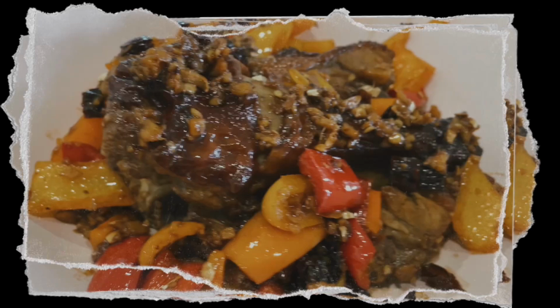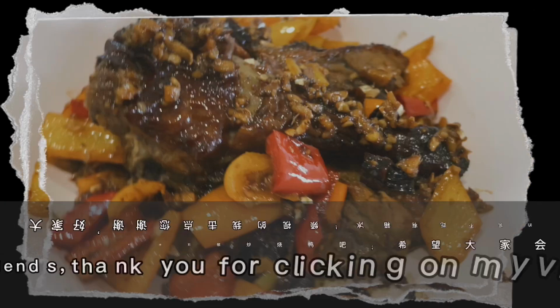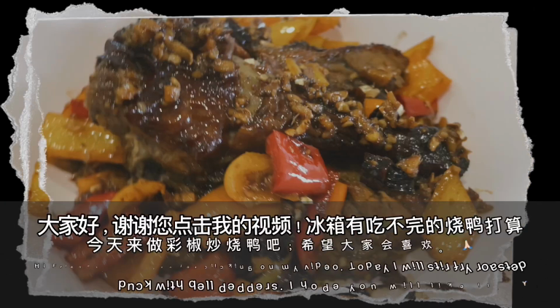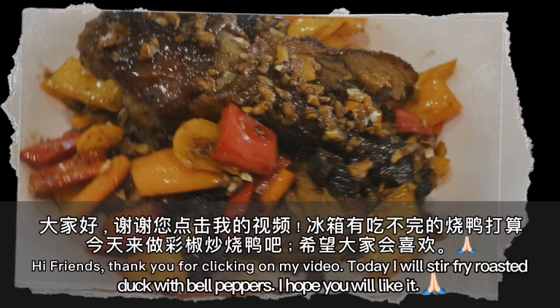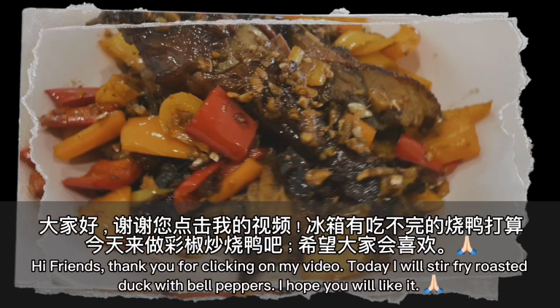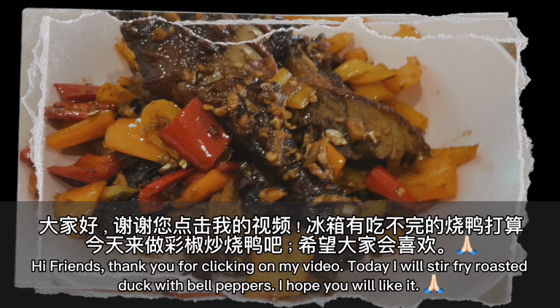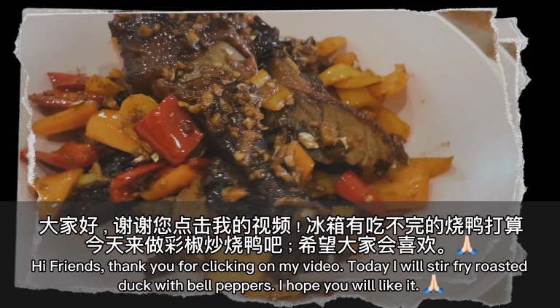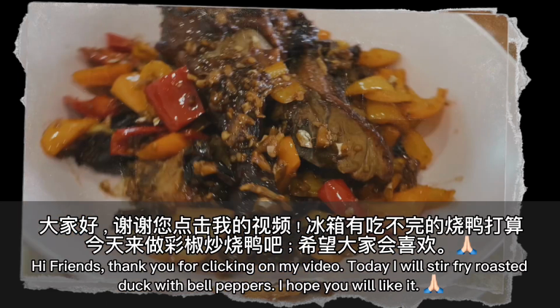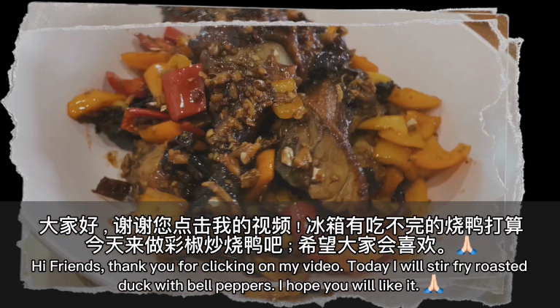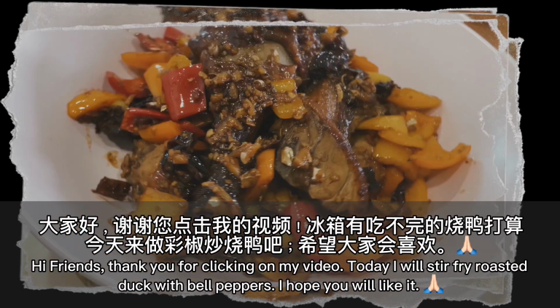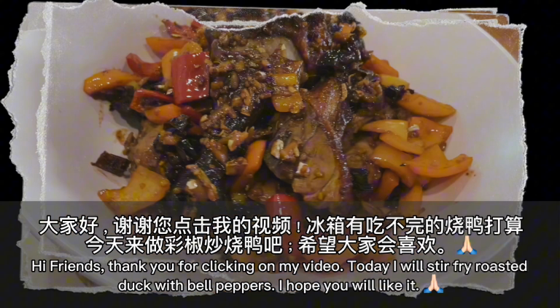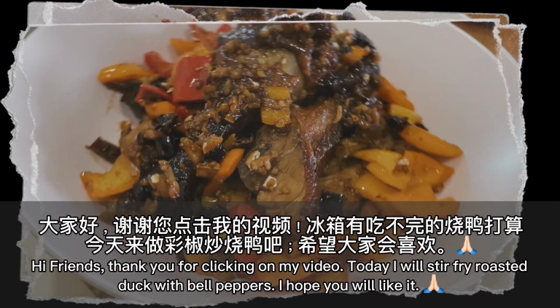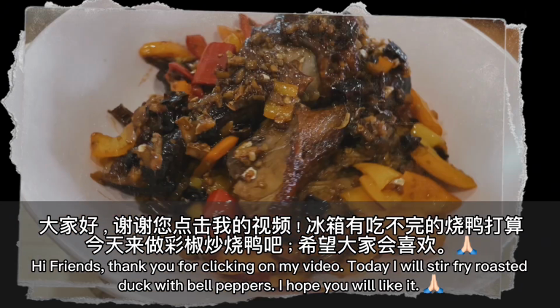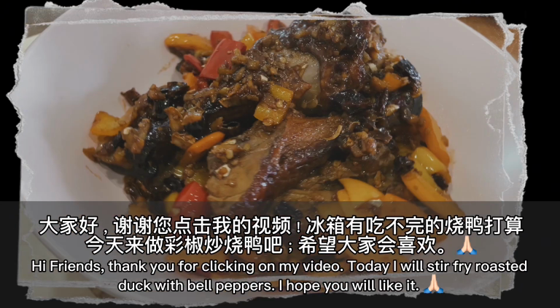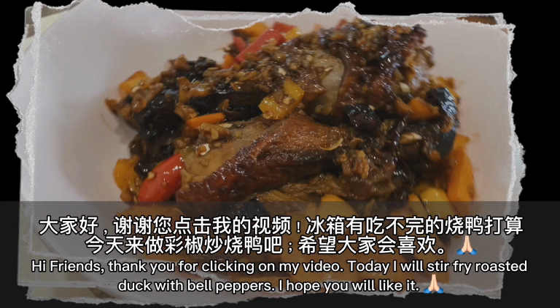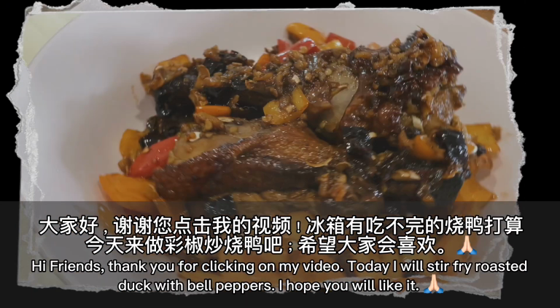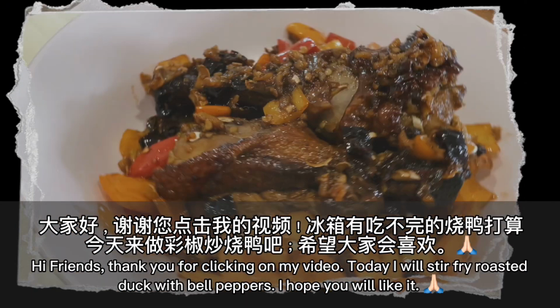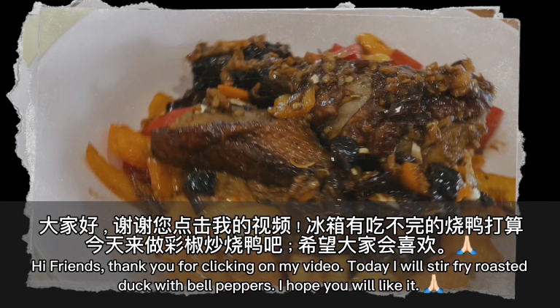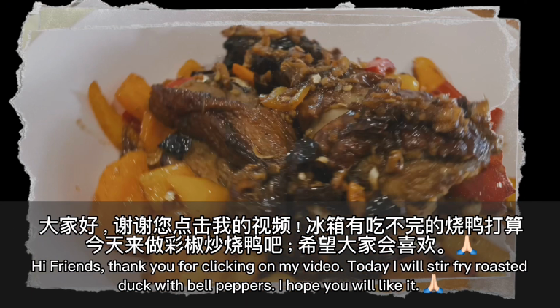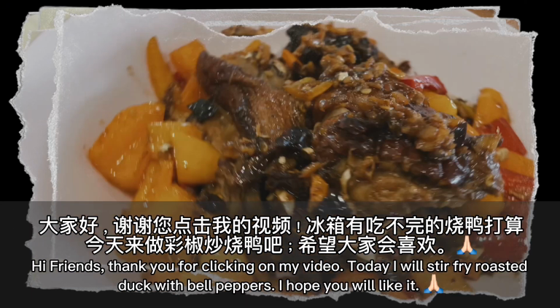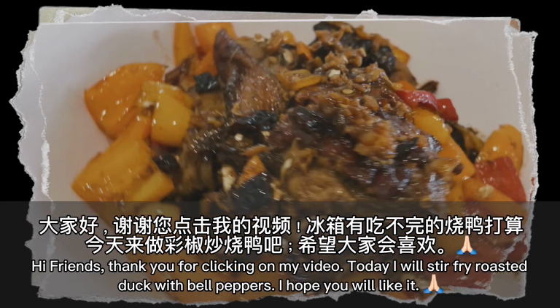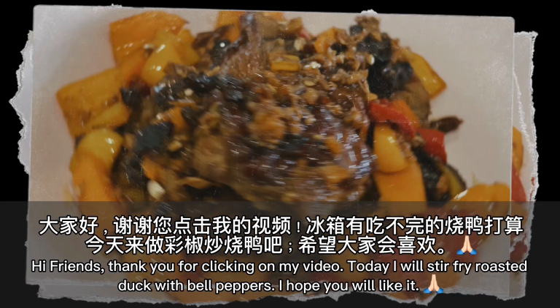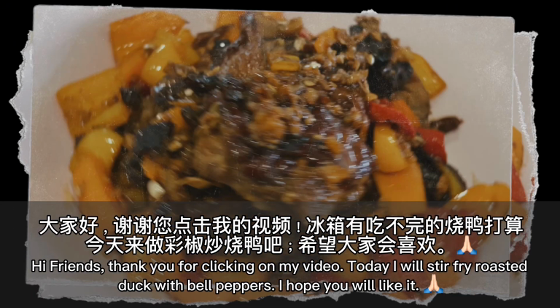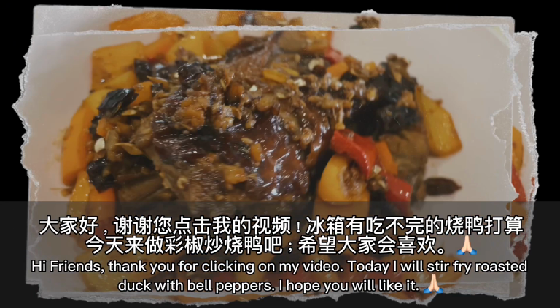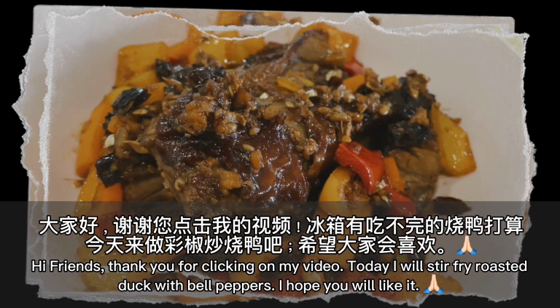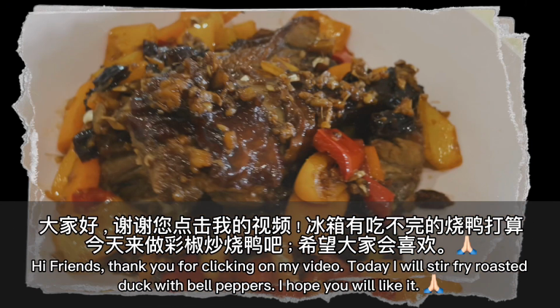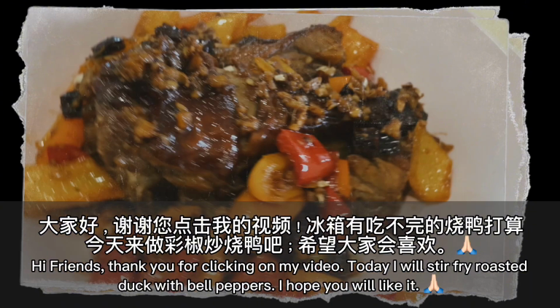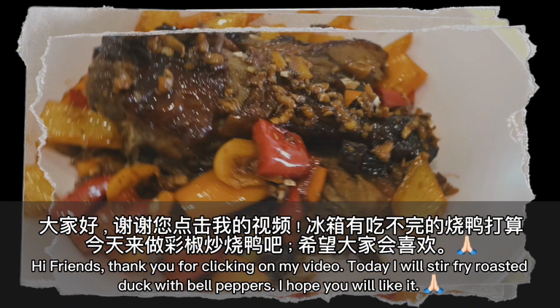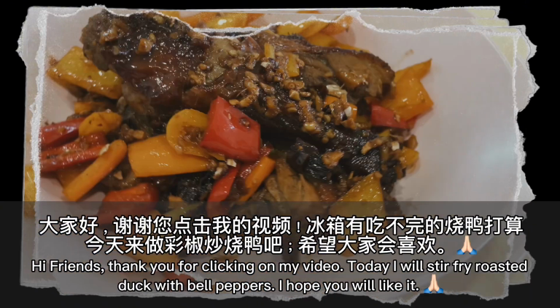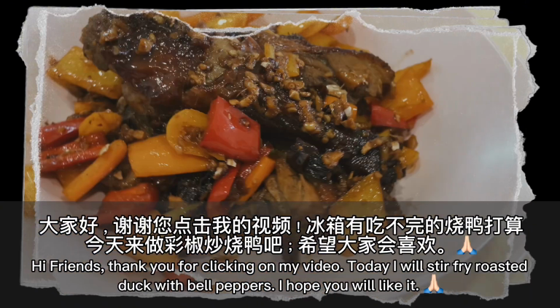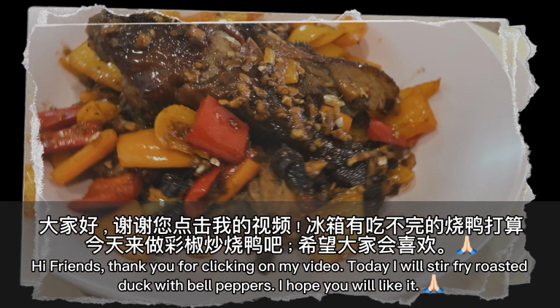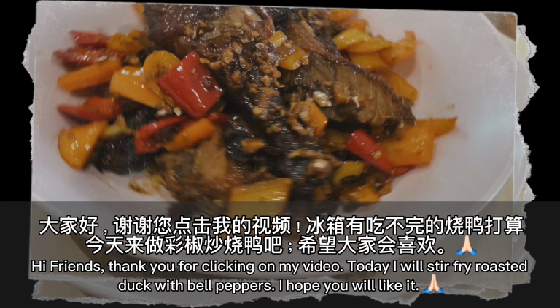Hi friends, thank you for clicking on my video. Today I will stir-fry roasted duck with bell peppers. I hope you will like it.